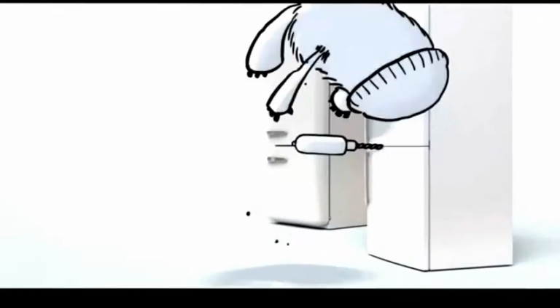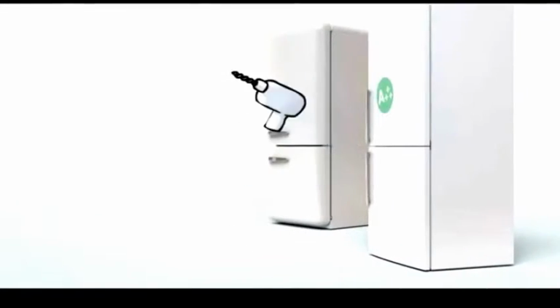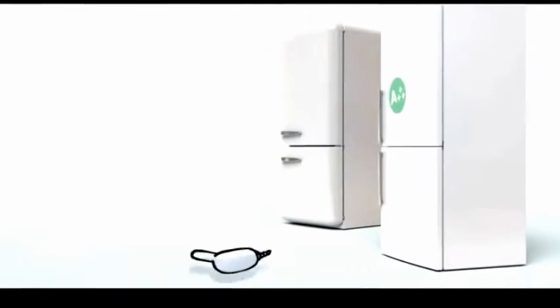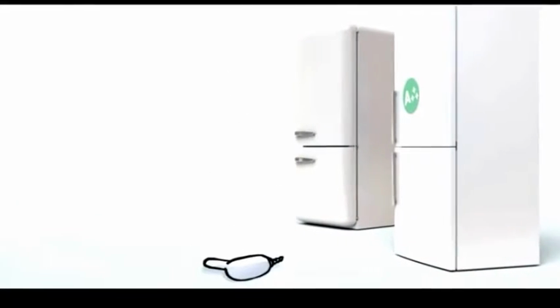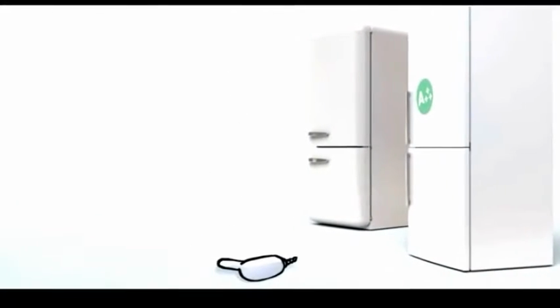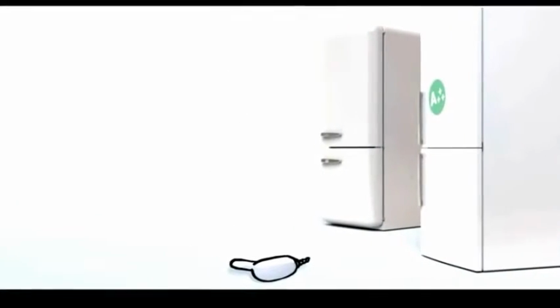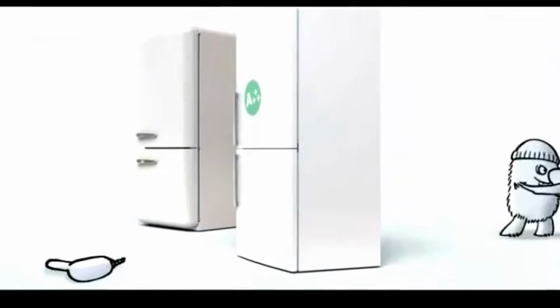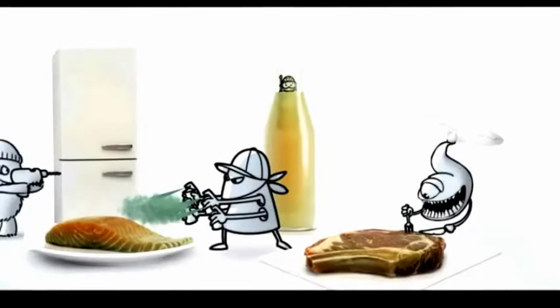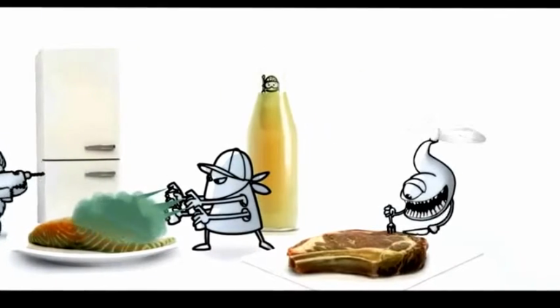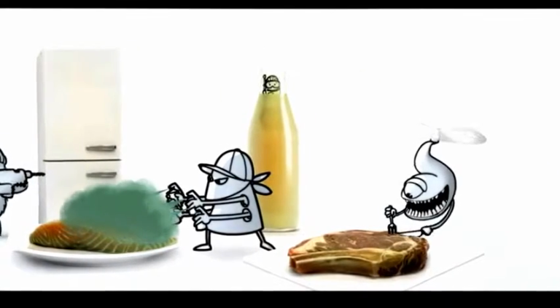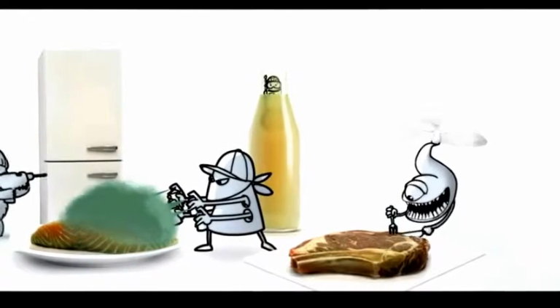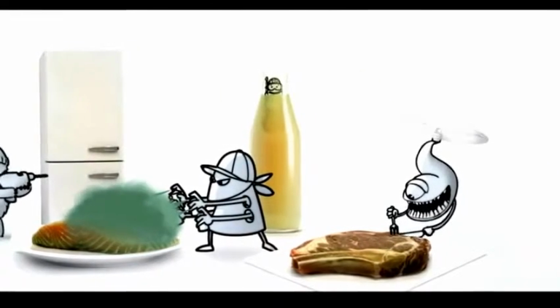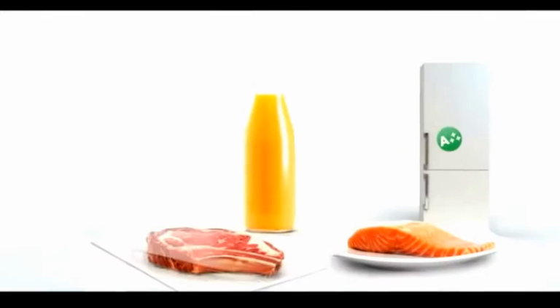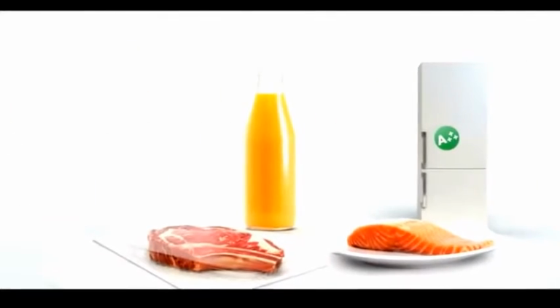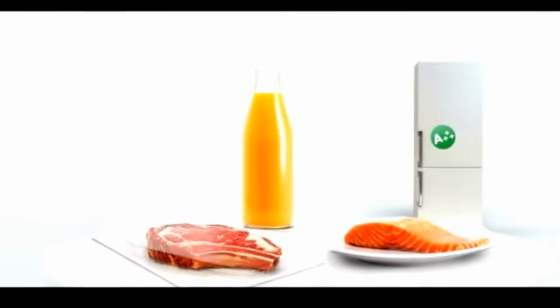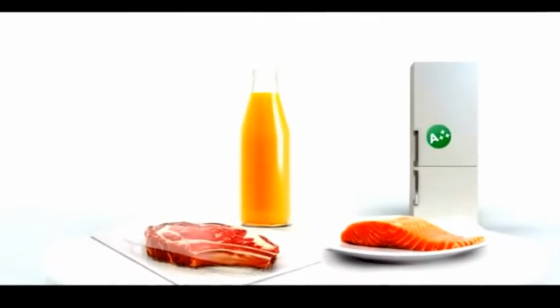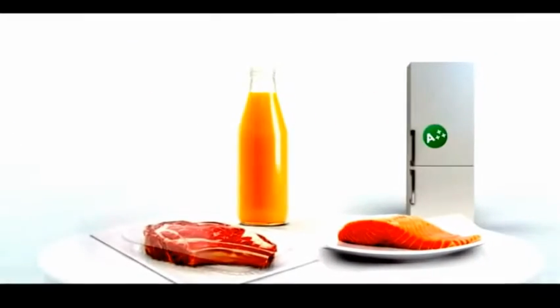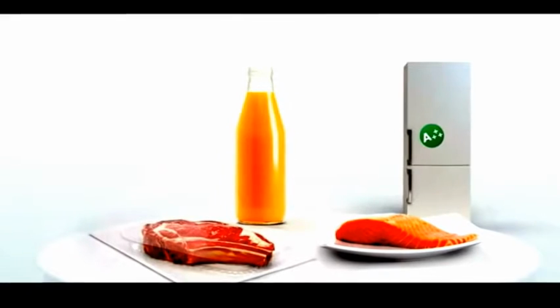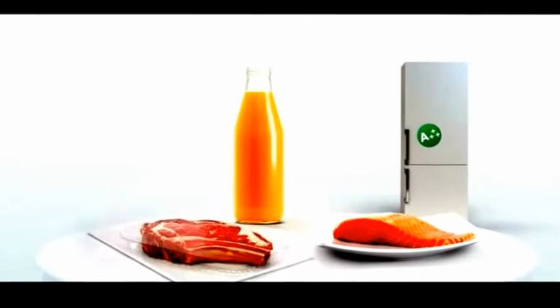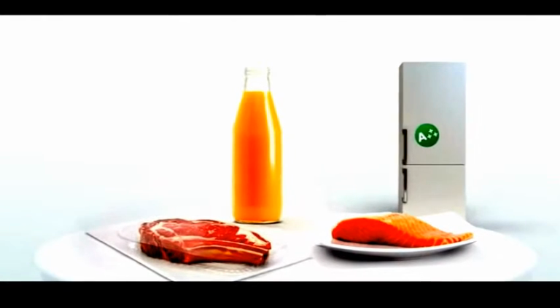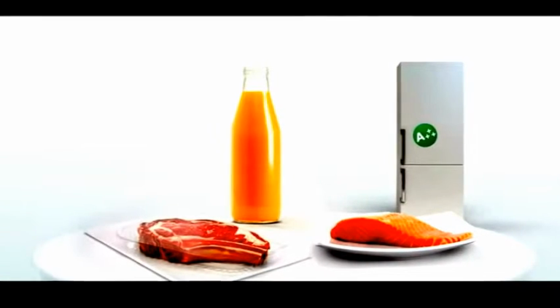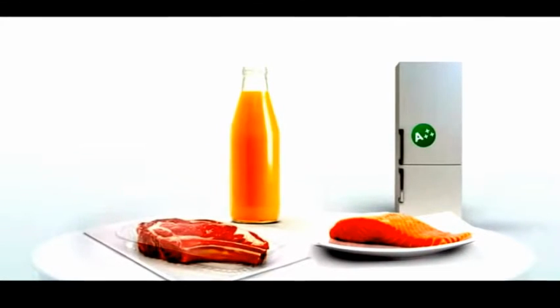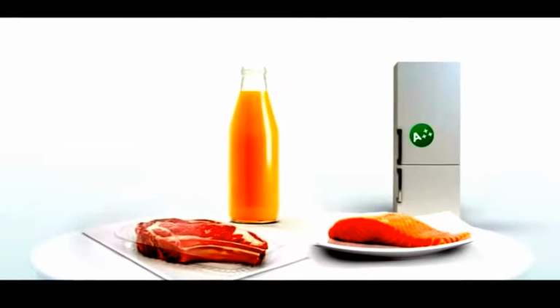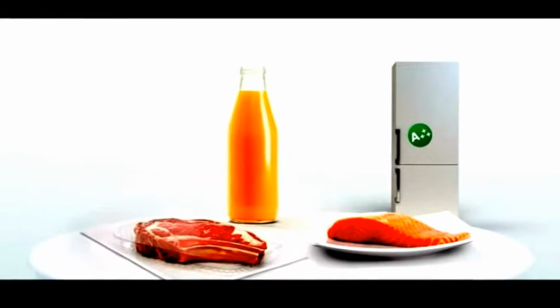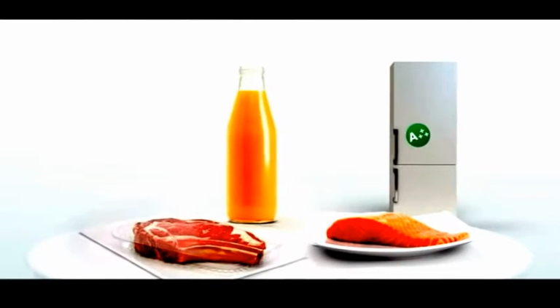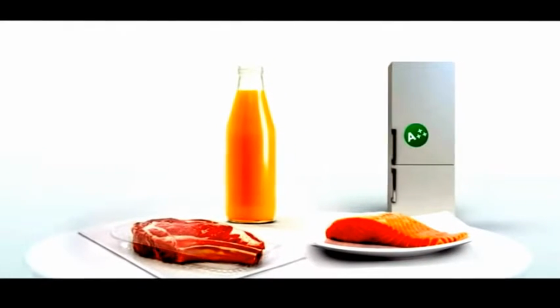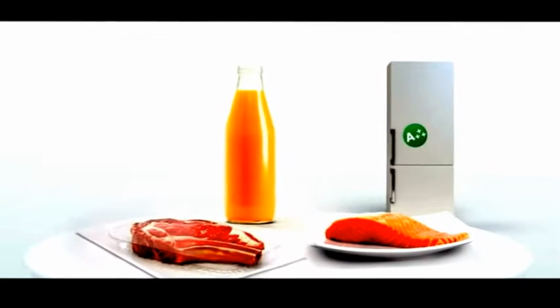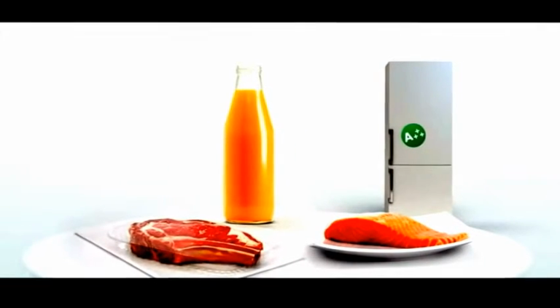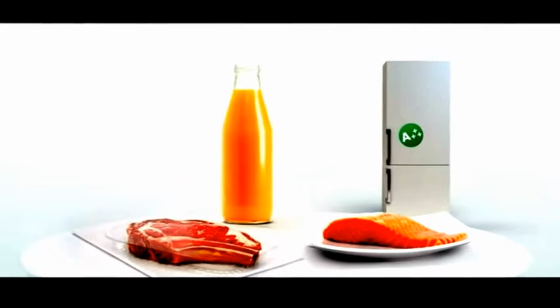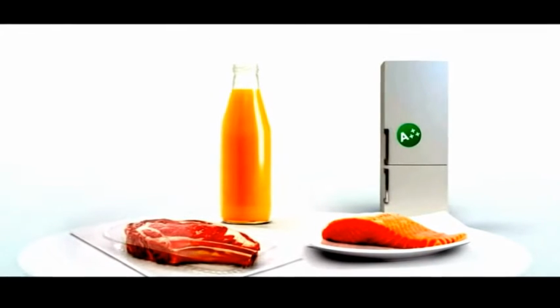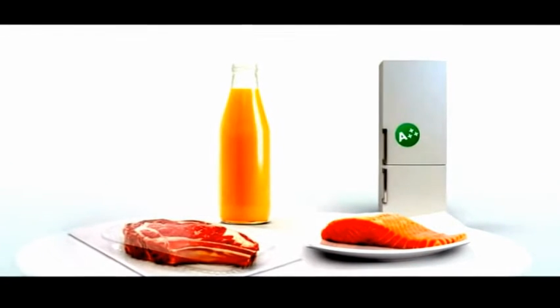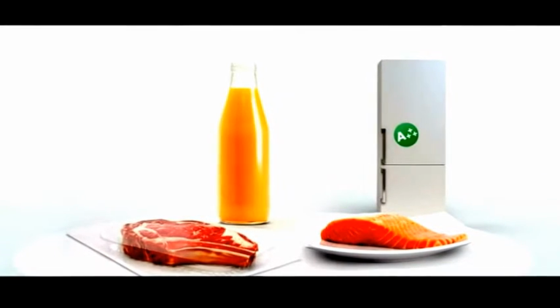In short, food technology allows us to prevent this and preserve this. Food technology in Europe meets the highest control standards to keep us safe, our food fresh and tasty and our economy strong.